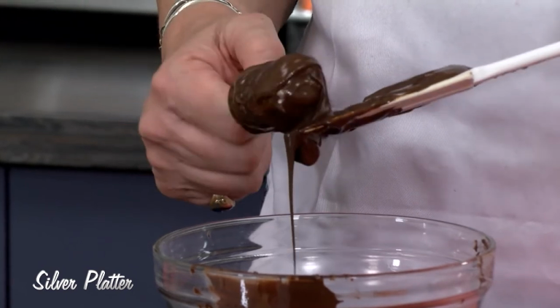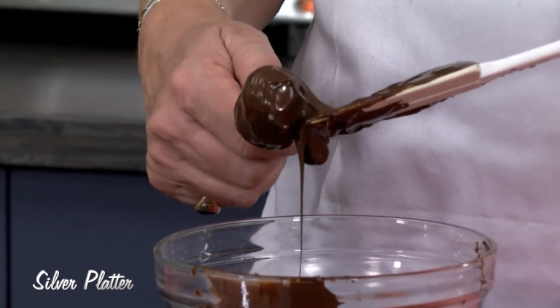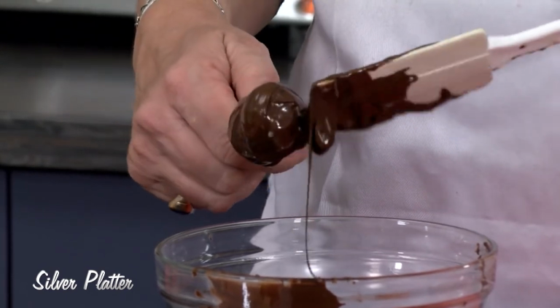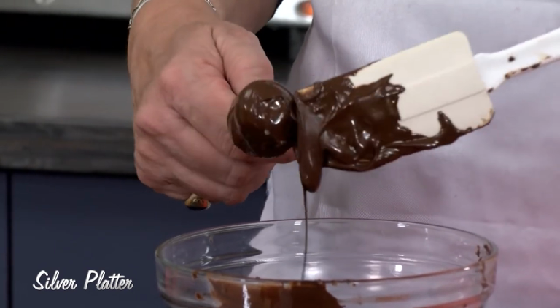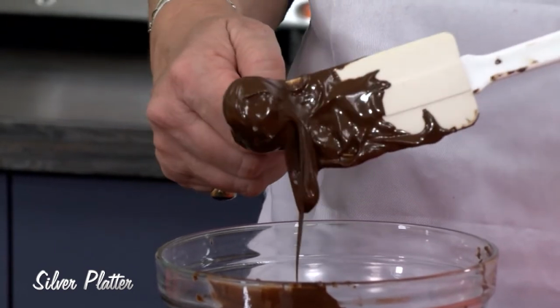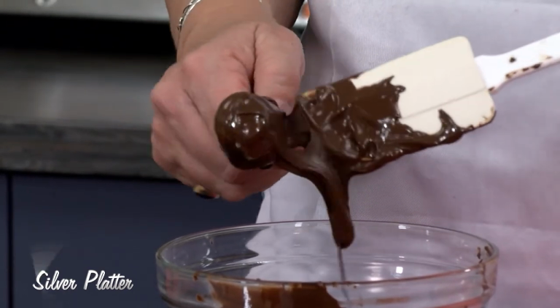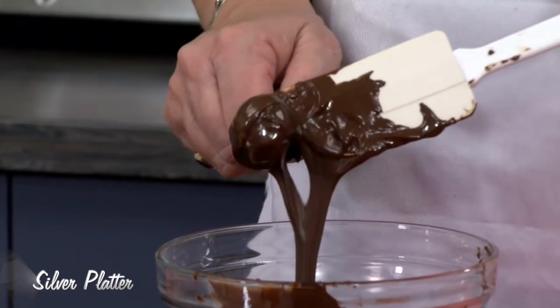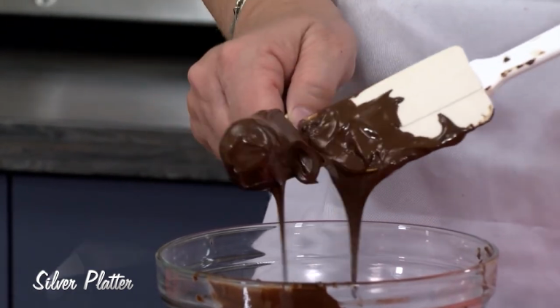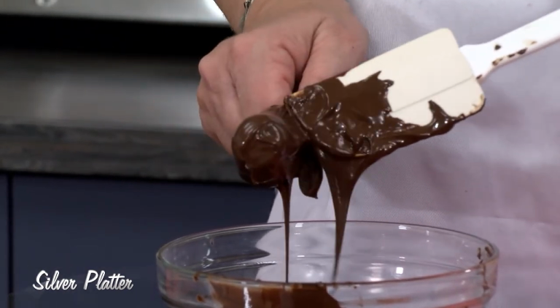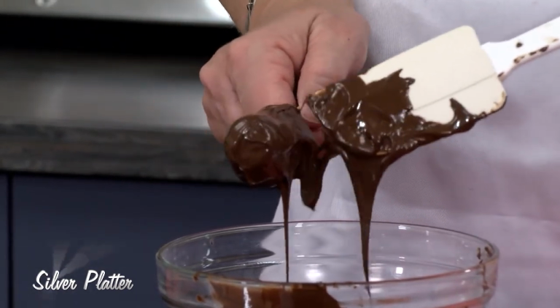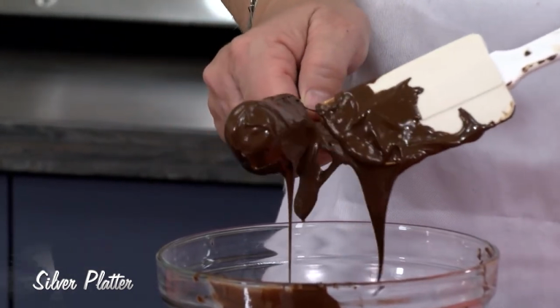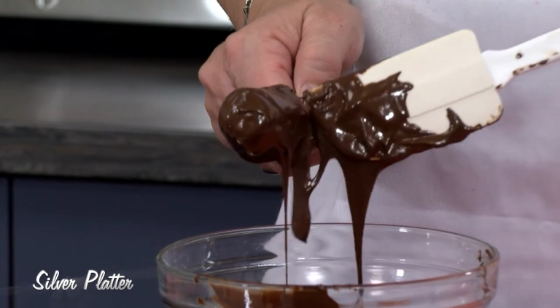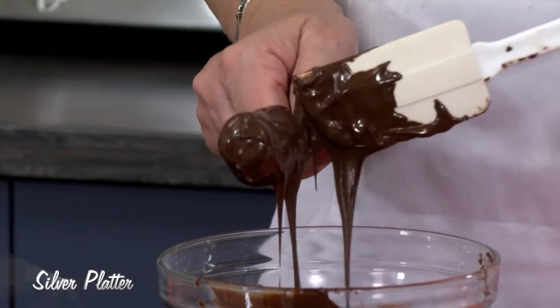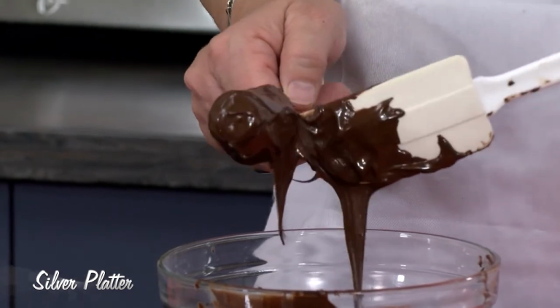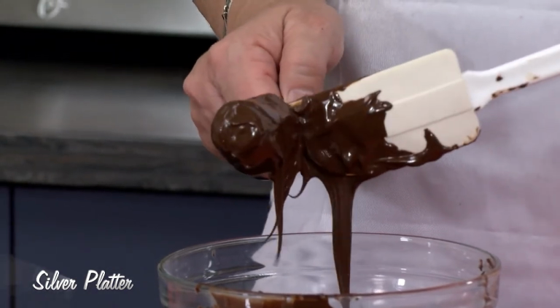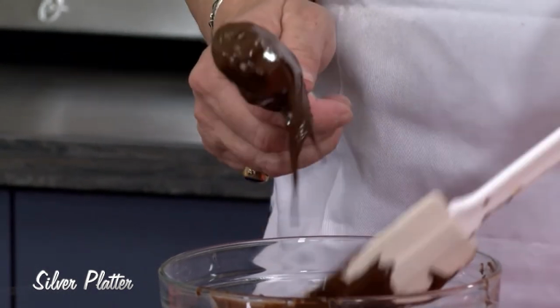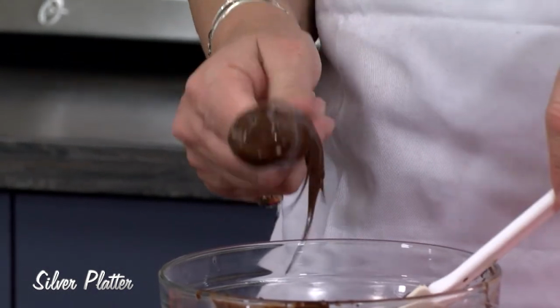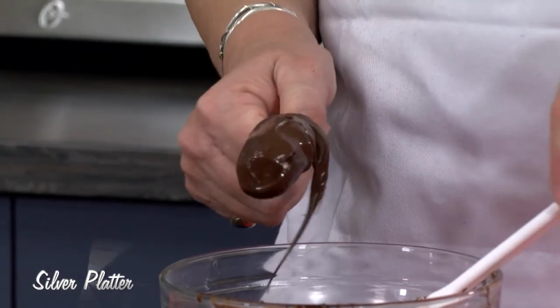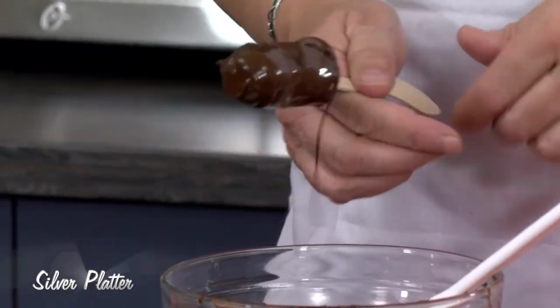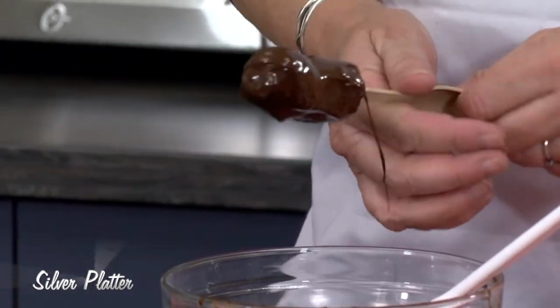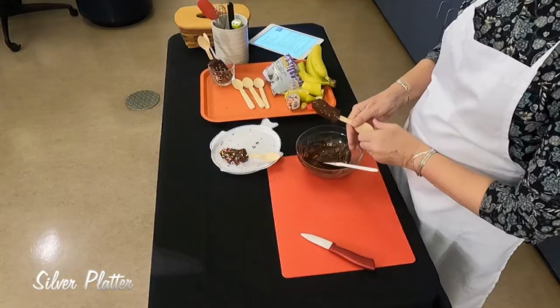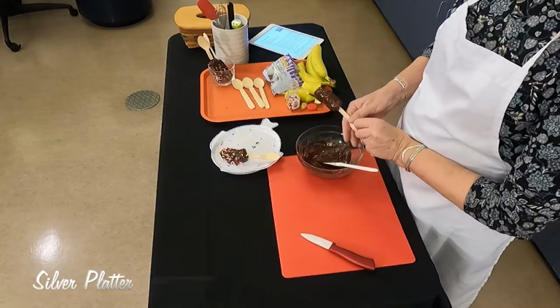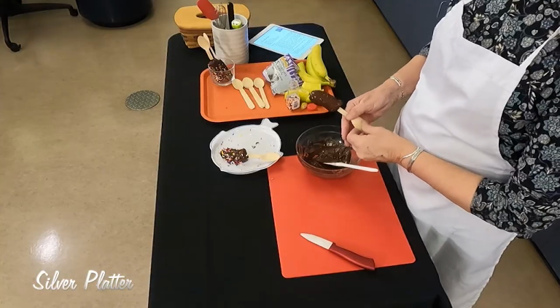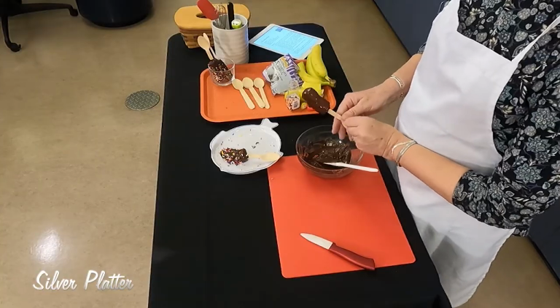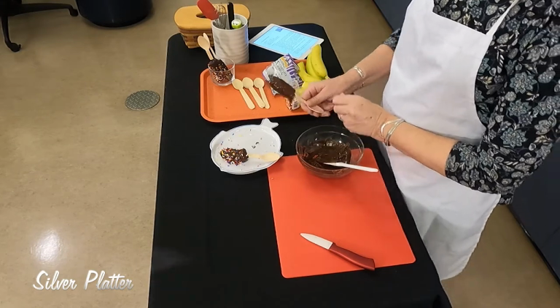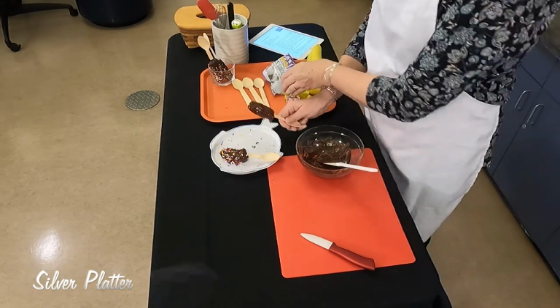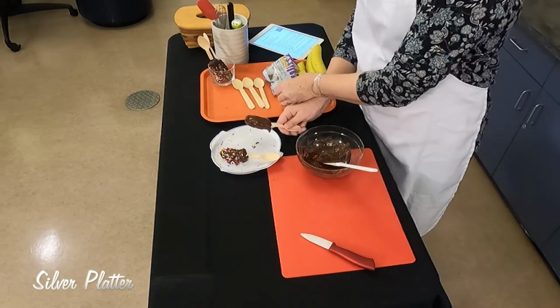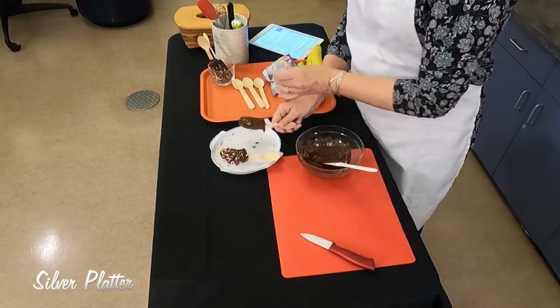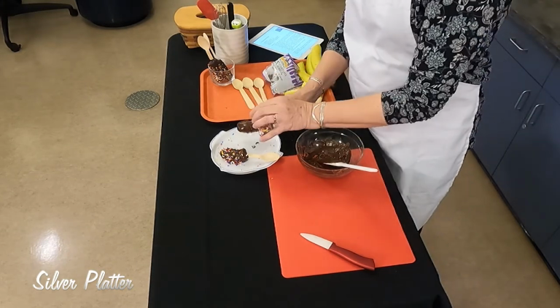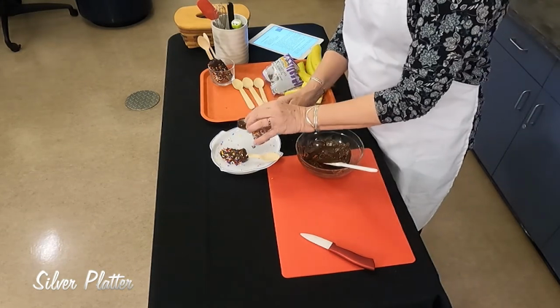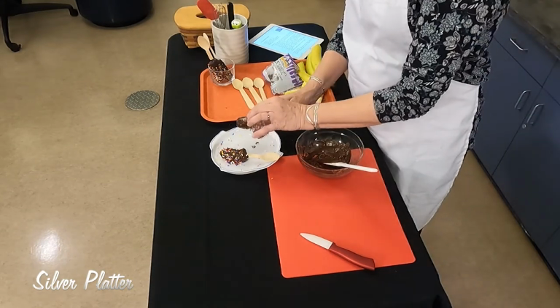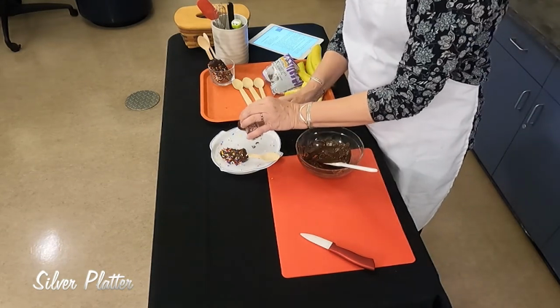When I melted my chocolate, I let it sit a little bit so it started to set up again. If you do this when the chocolate comes right out of the microwave, it could be too thin and you won't get as much chocolate. Spin that around and we're just going to add some more sprinkles.